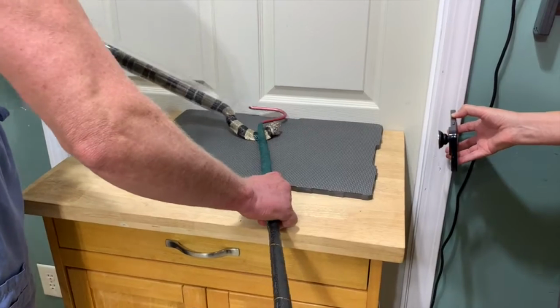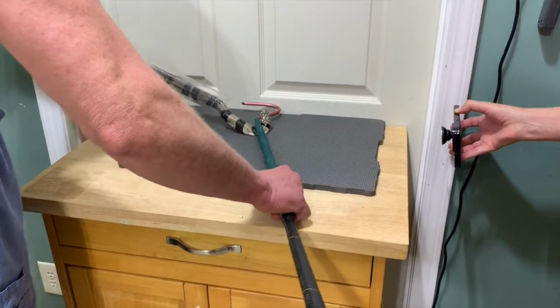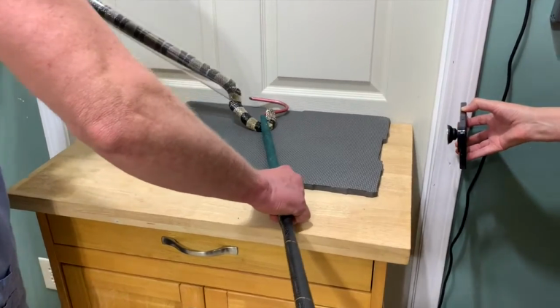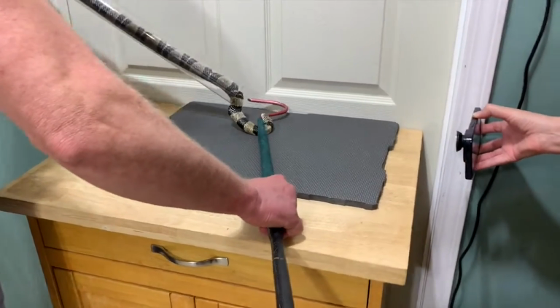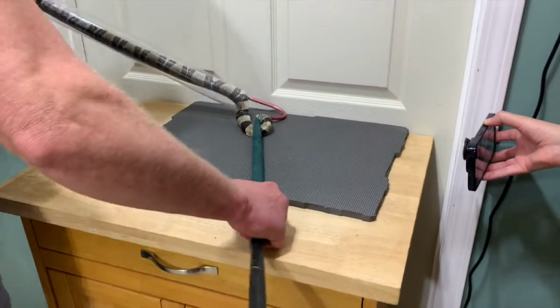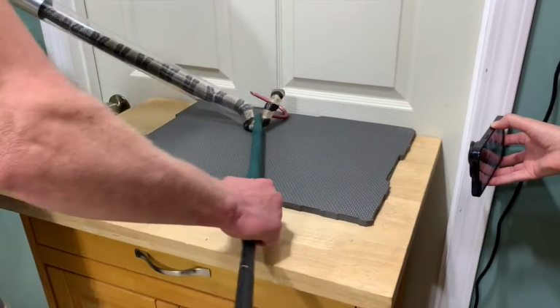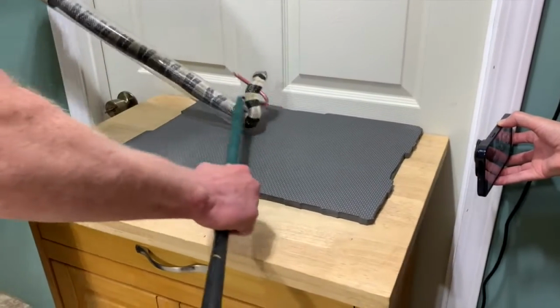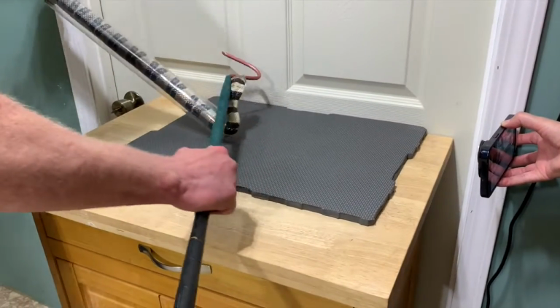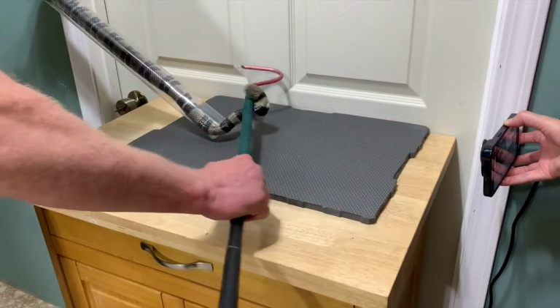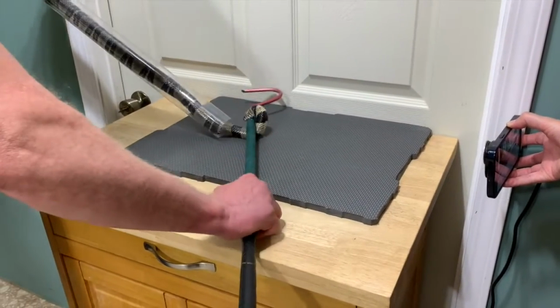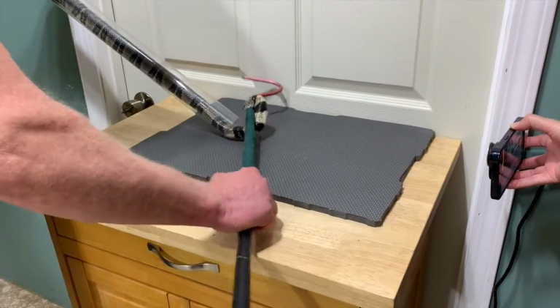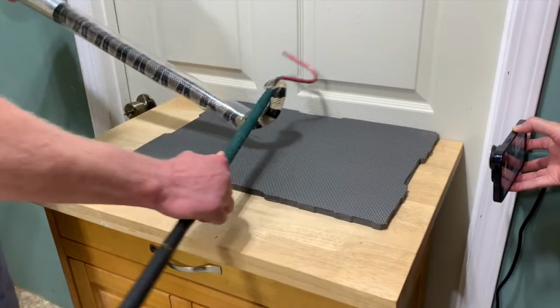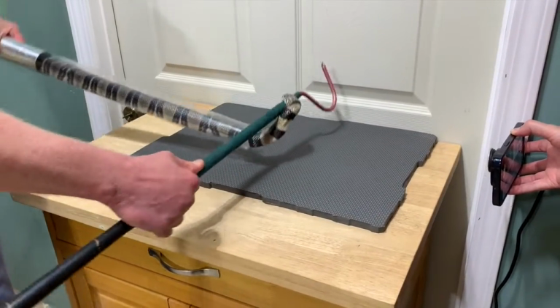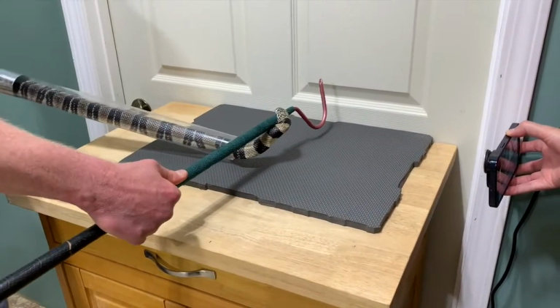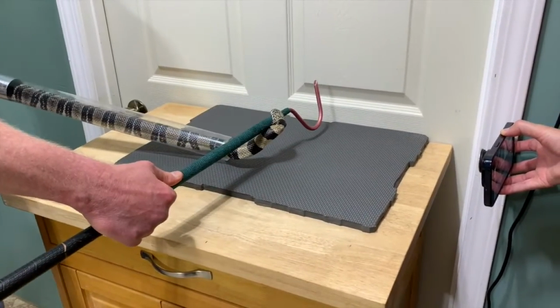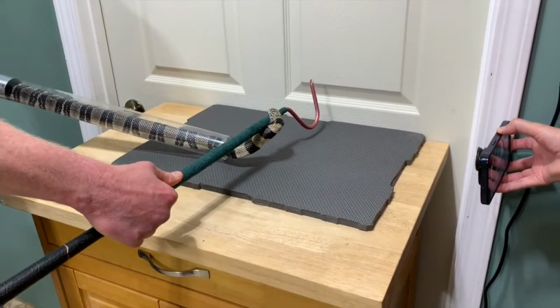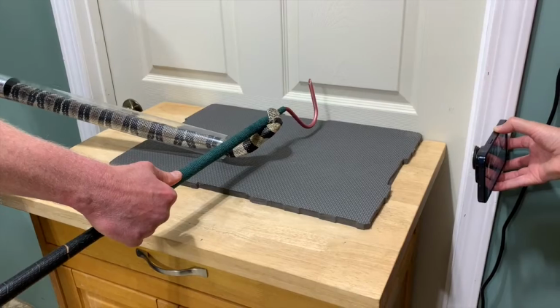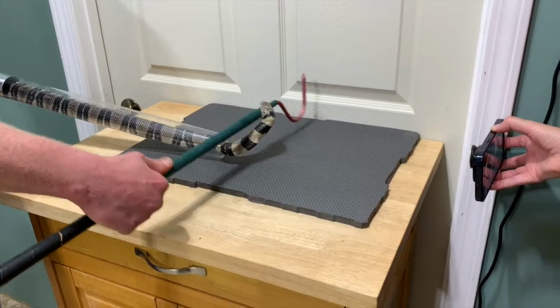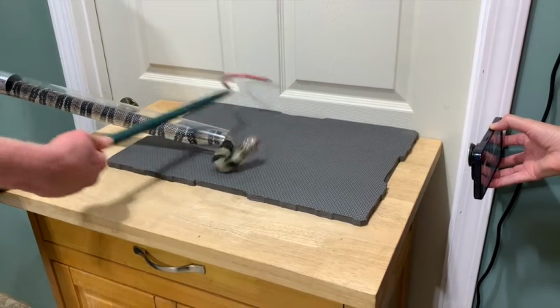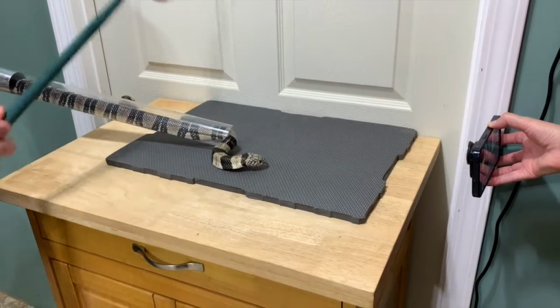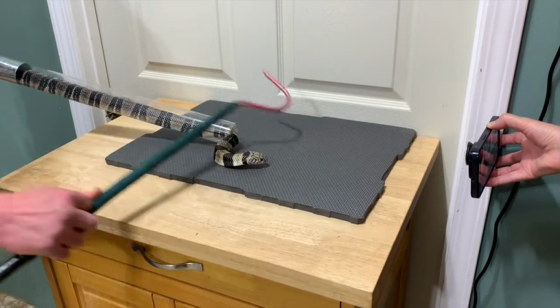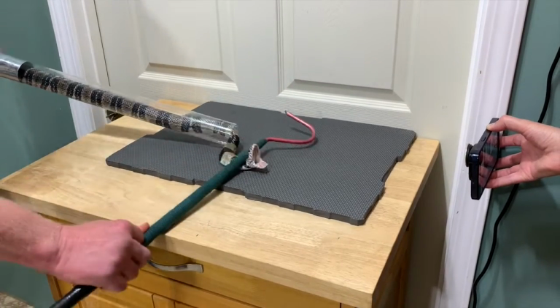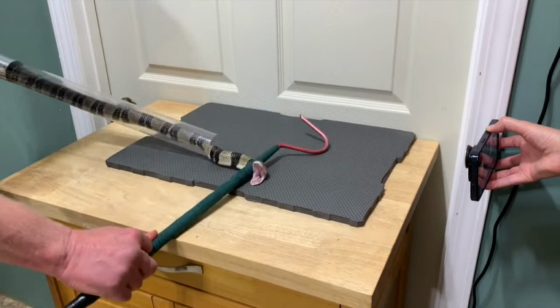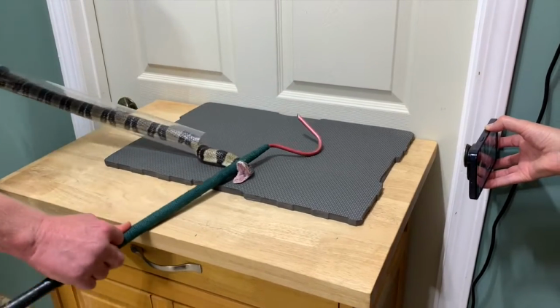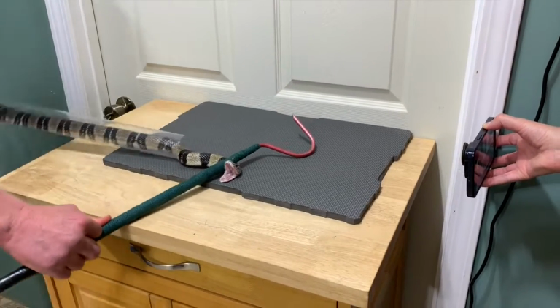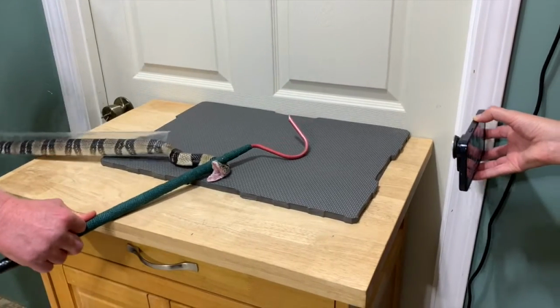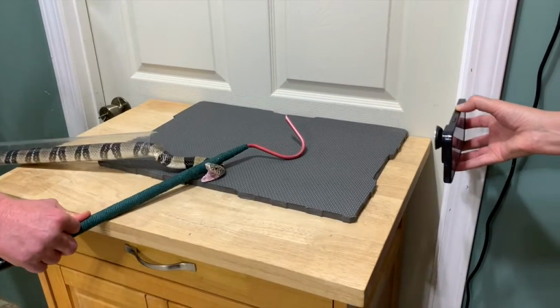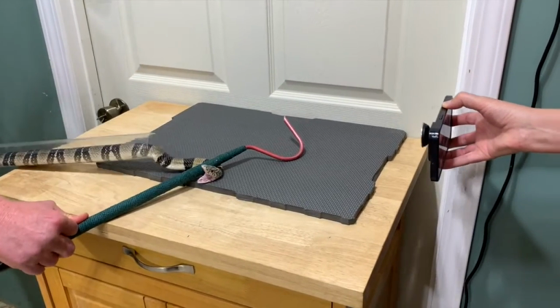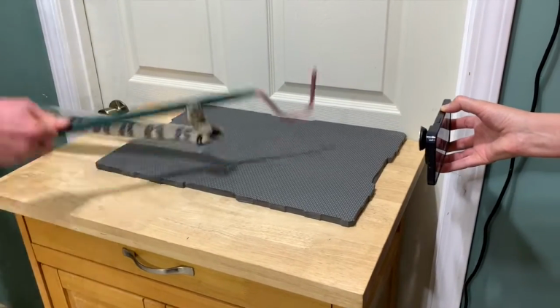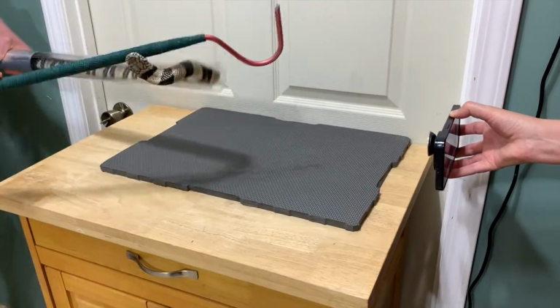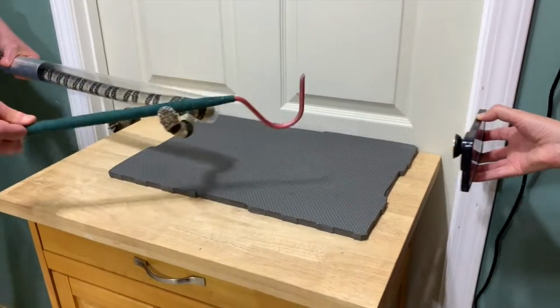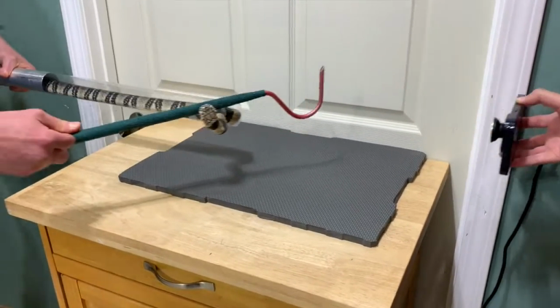They can turn really well — if they come out too far, then they can turn really well and get into position.